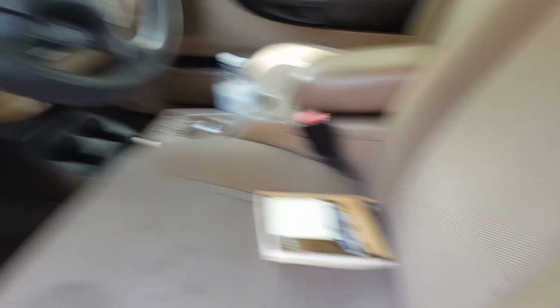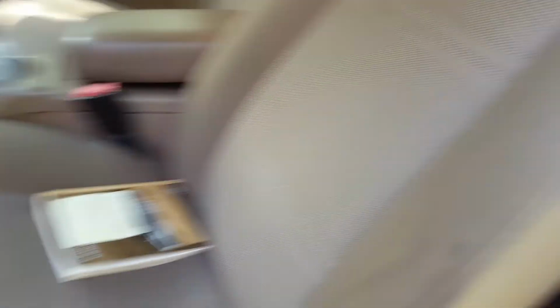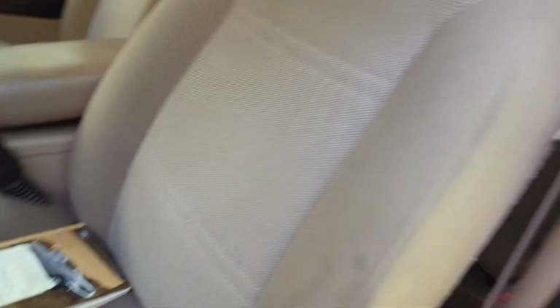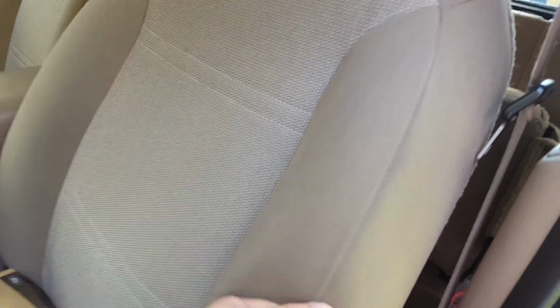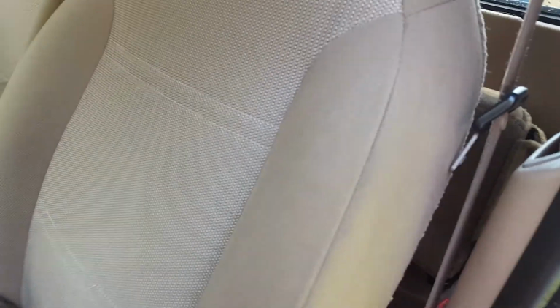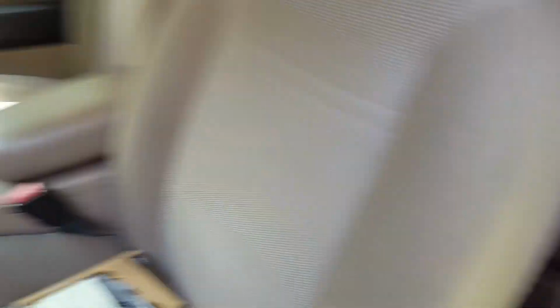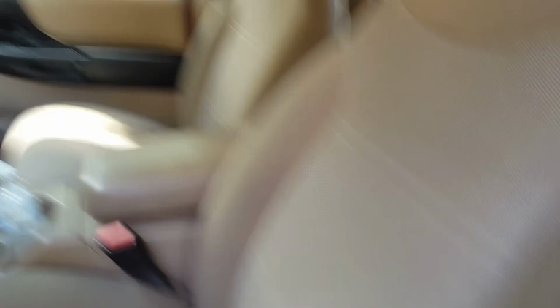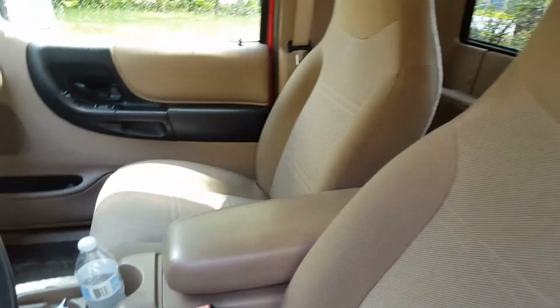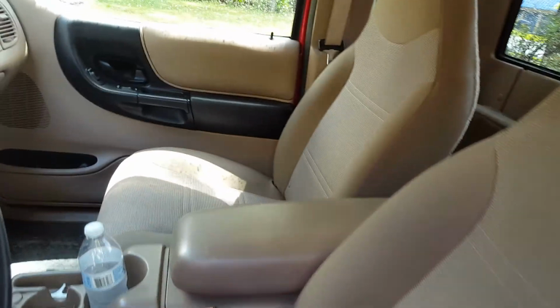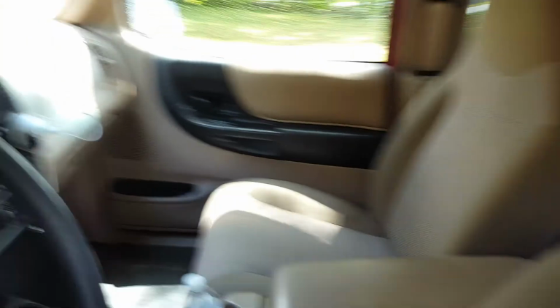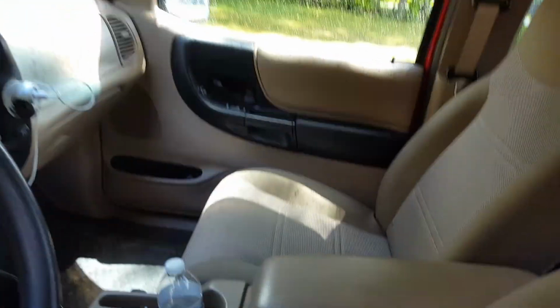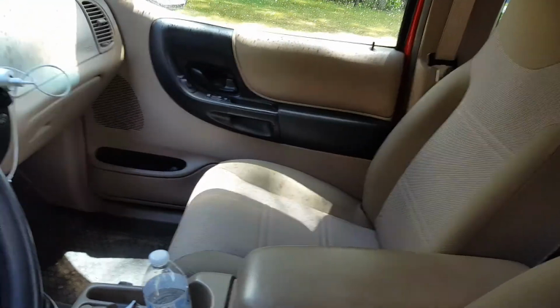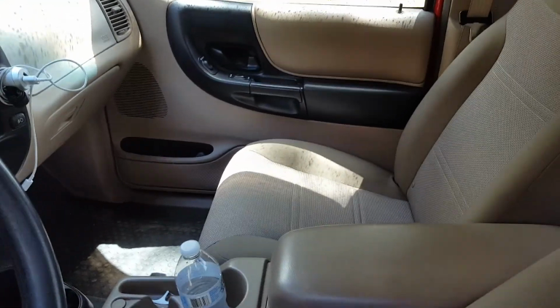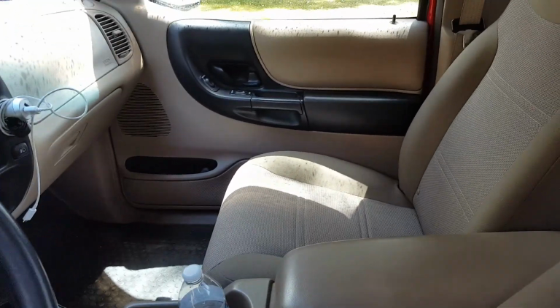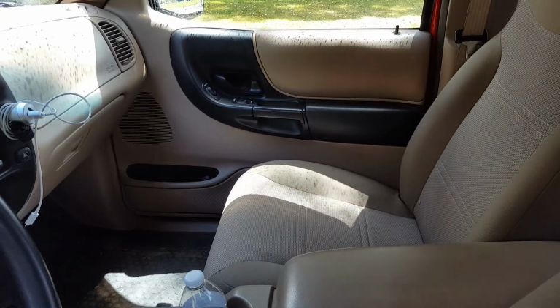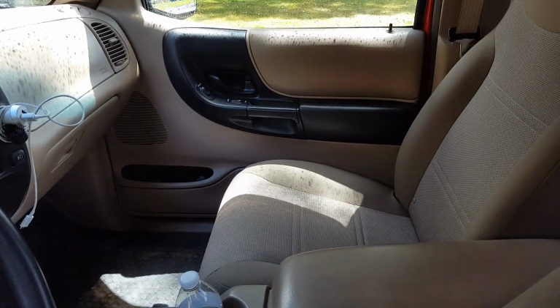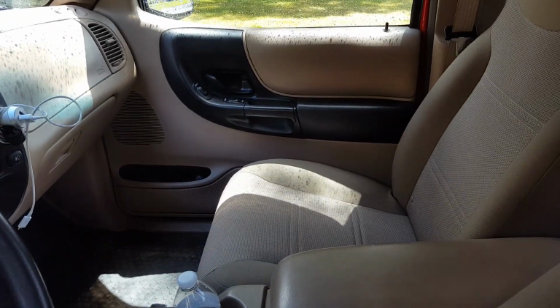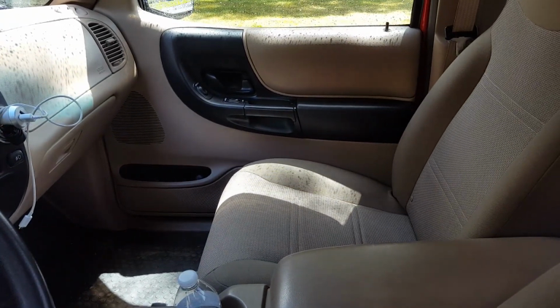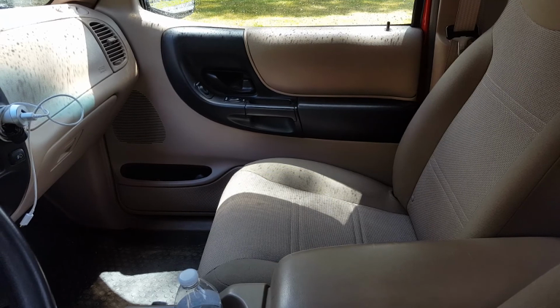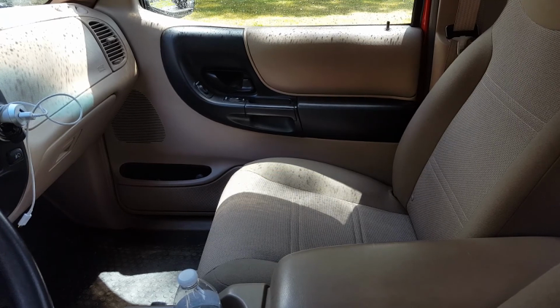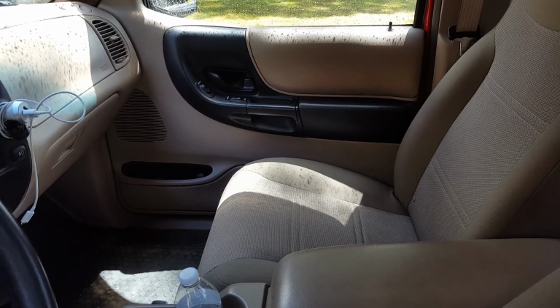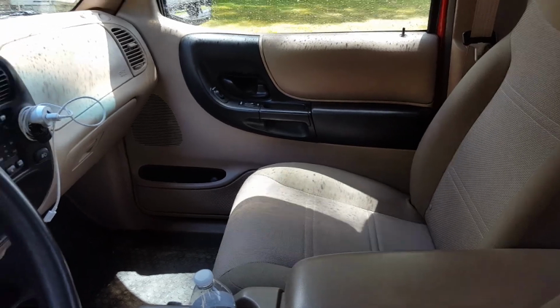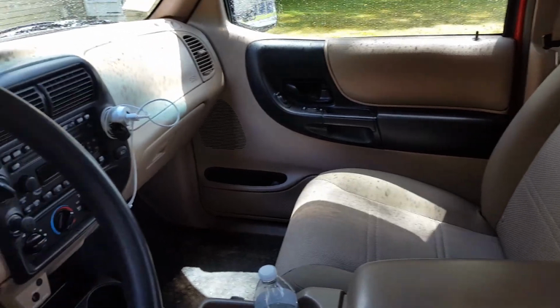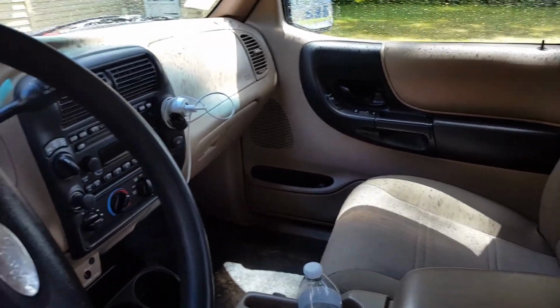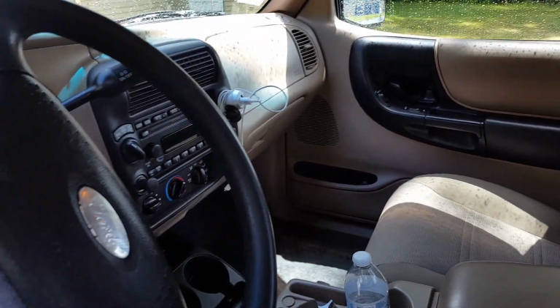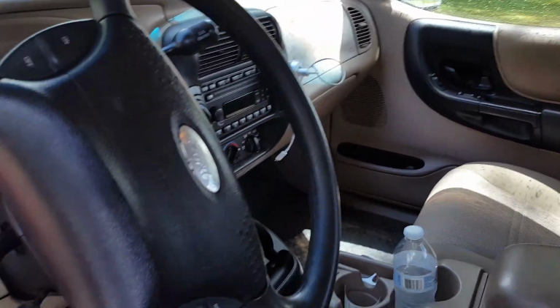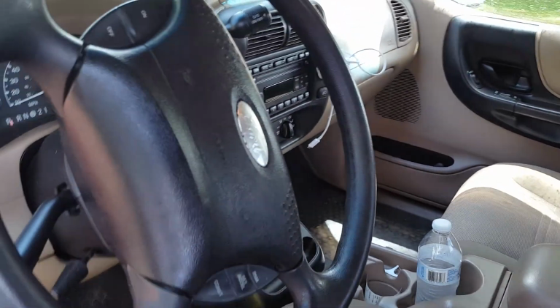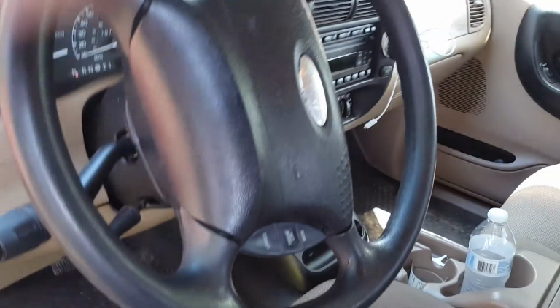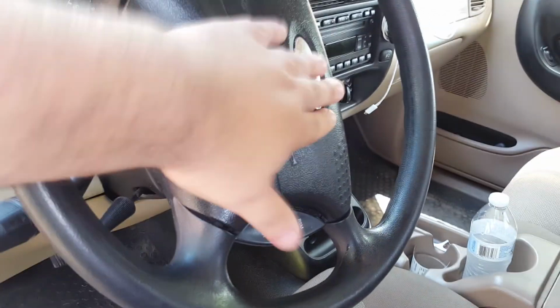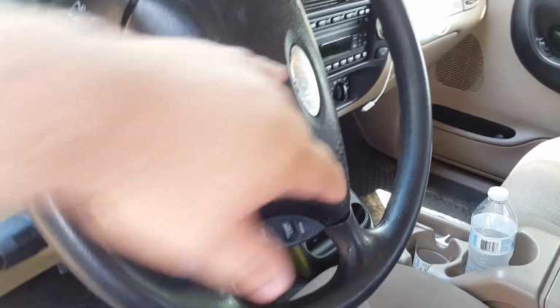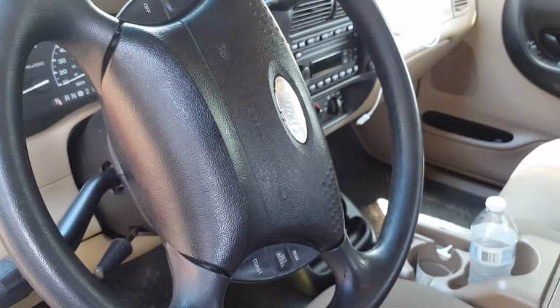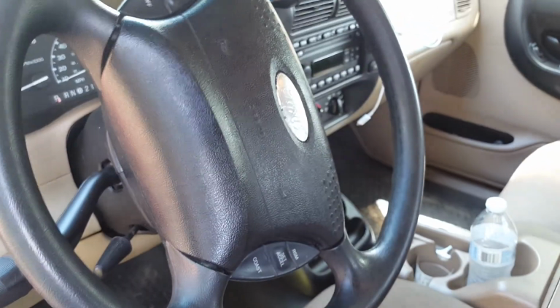I was trying to do the headlights earlier but it downpoured, so it literally just rained. Everything inside is clean. I want to paint the interior trim black and that's really it.